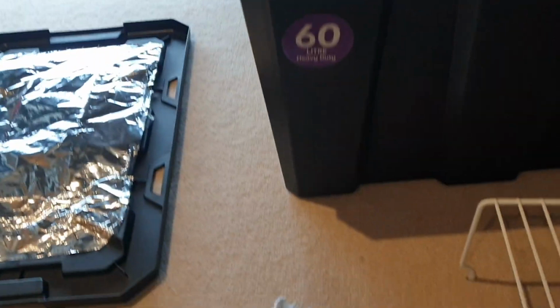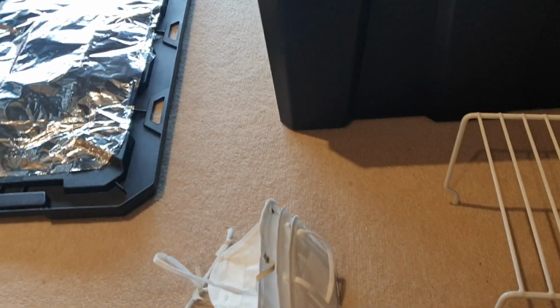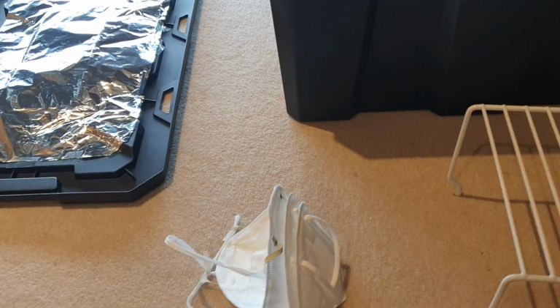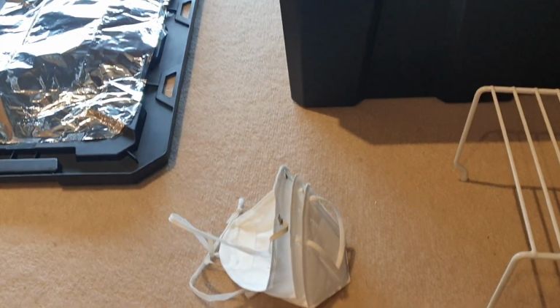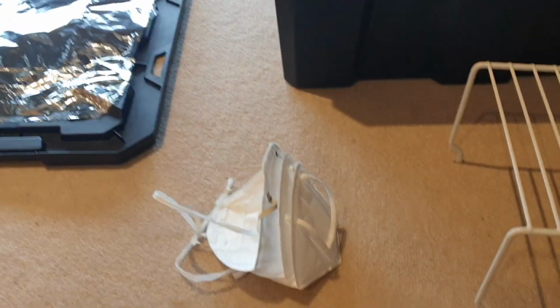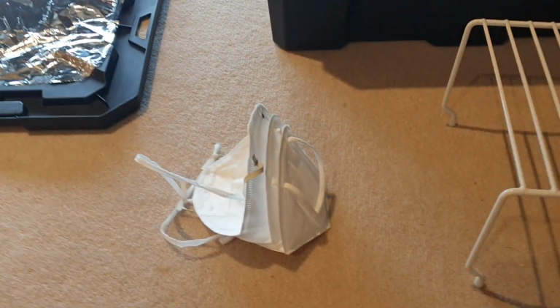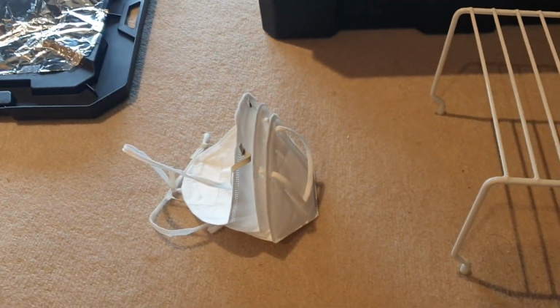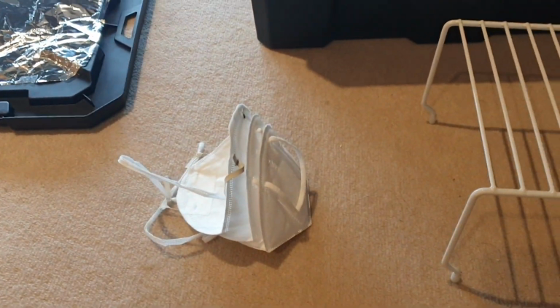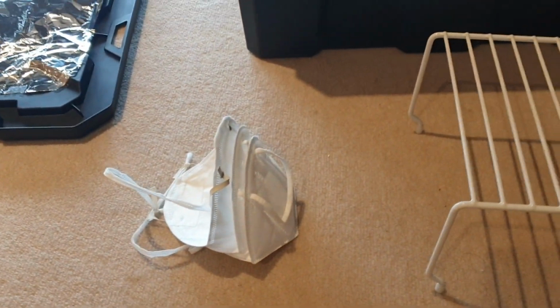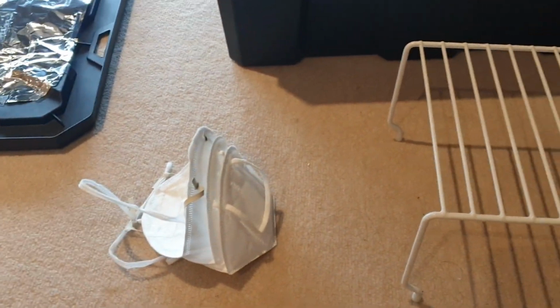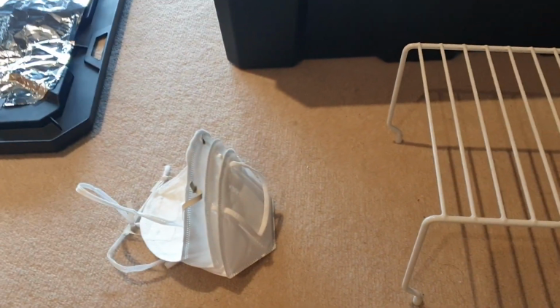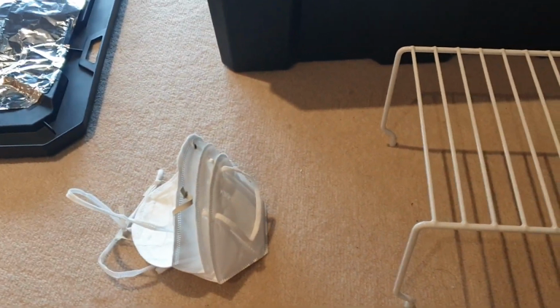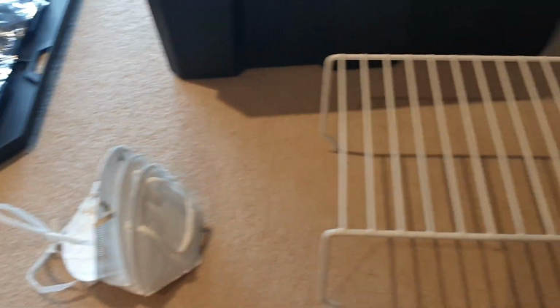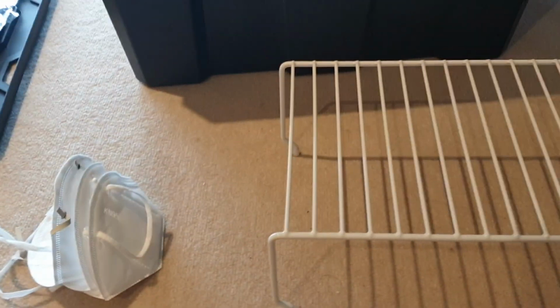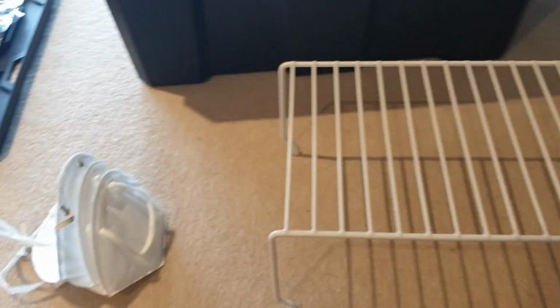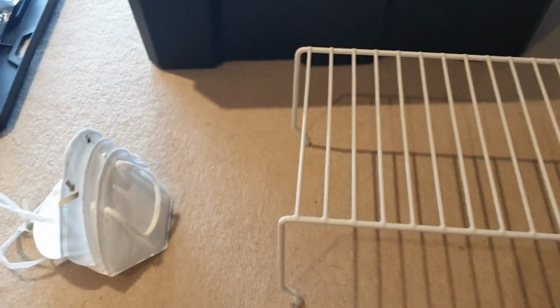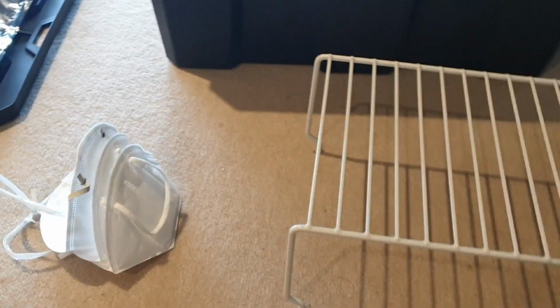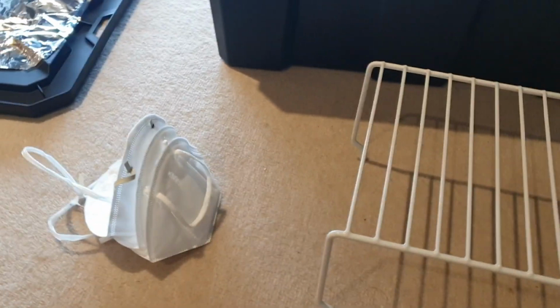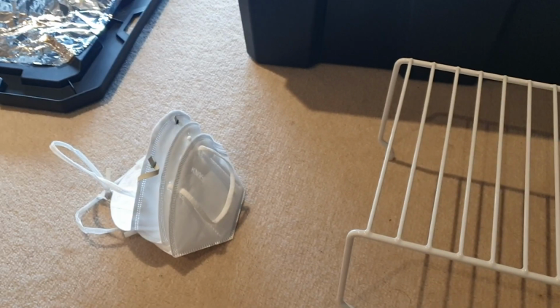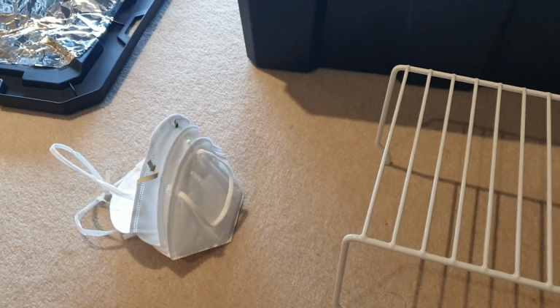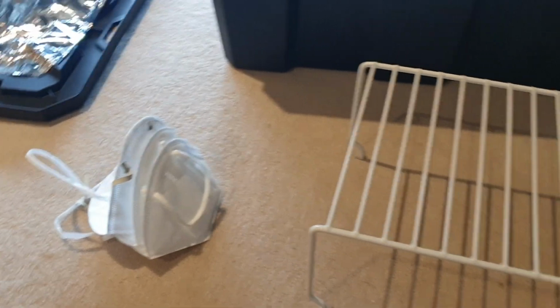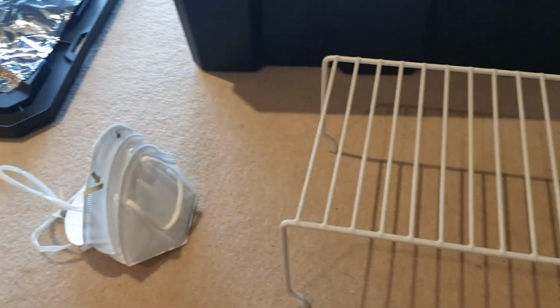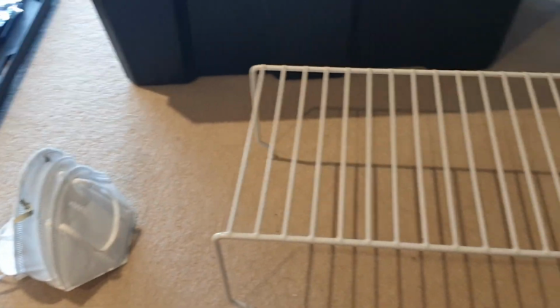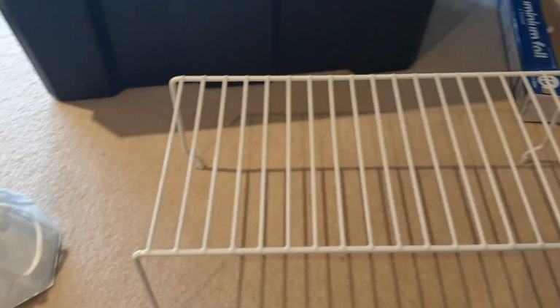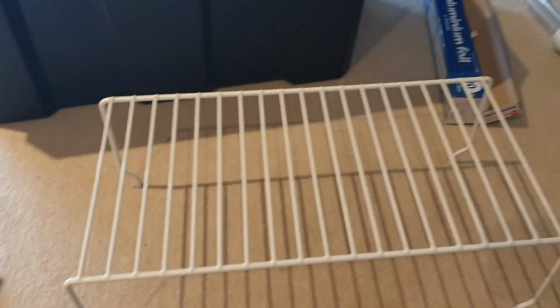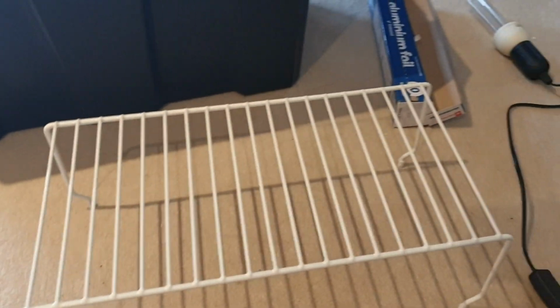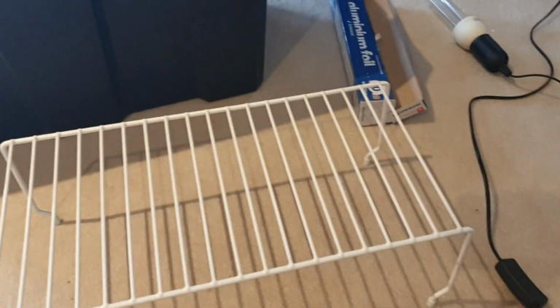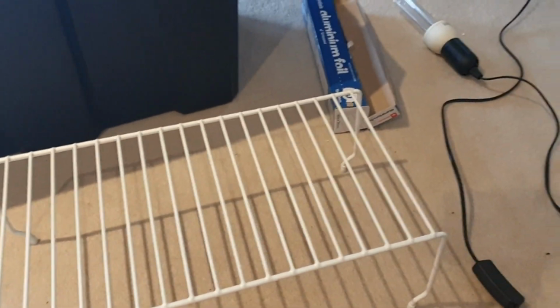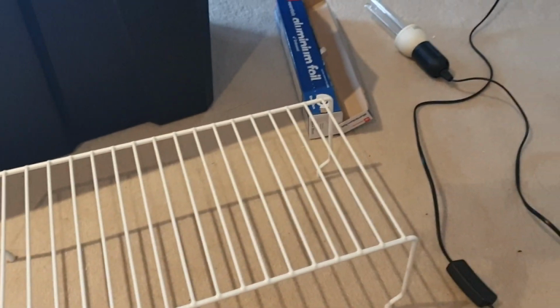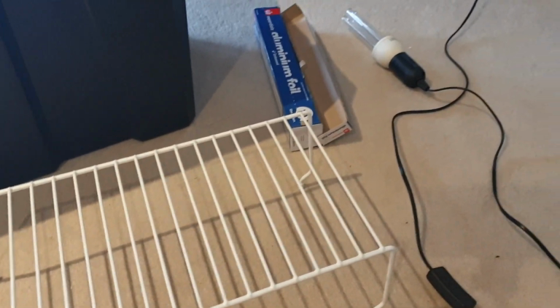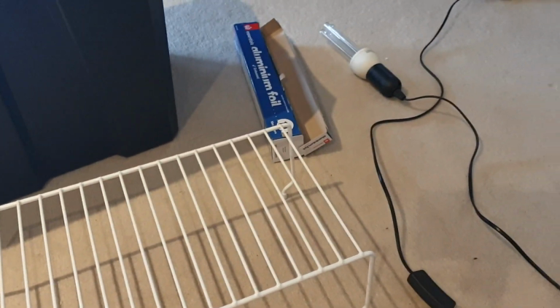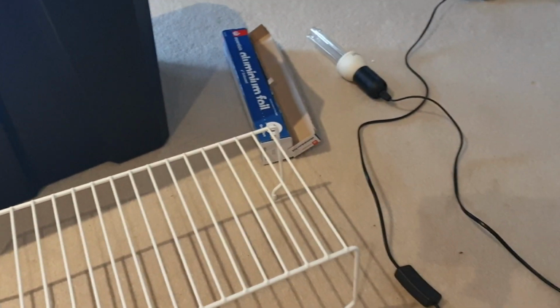These are some of my KN95s that I'll be using to demonstrate. They're the N95 equivalent from China, because N95s are pretty much impossible to get right now.